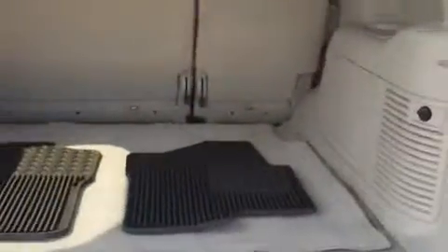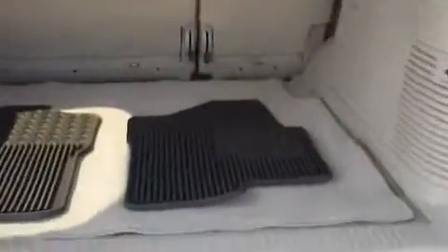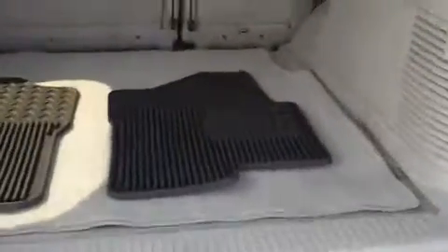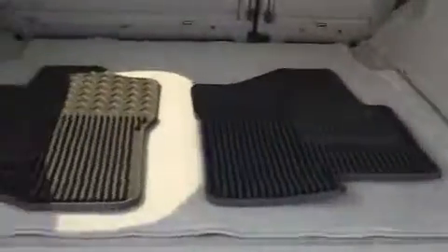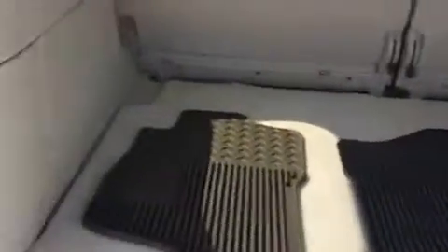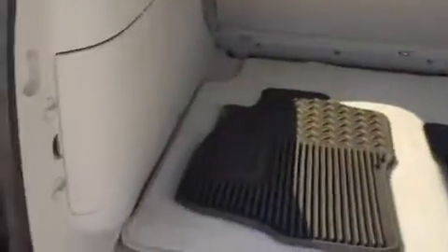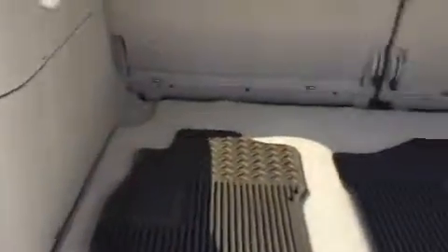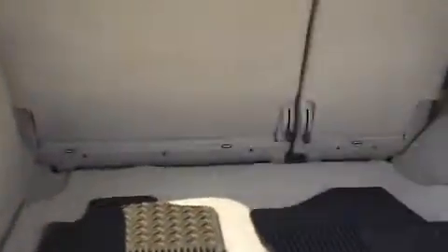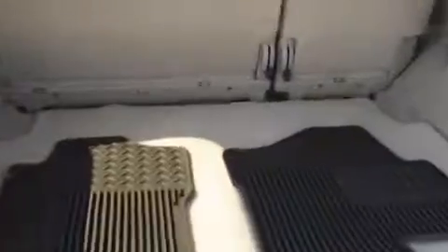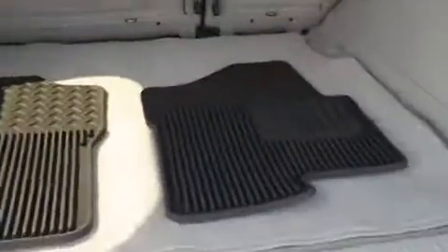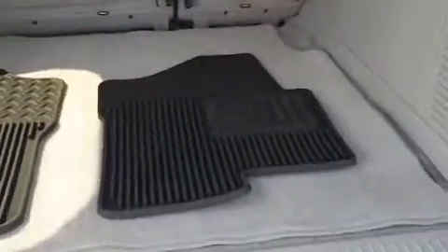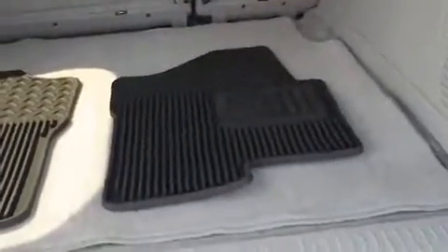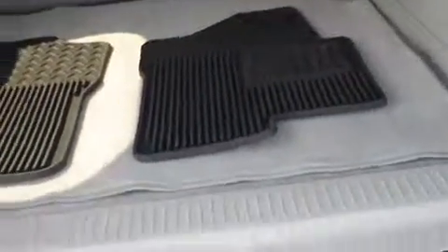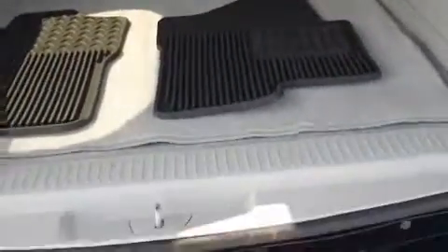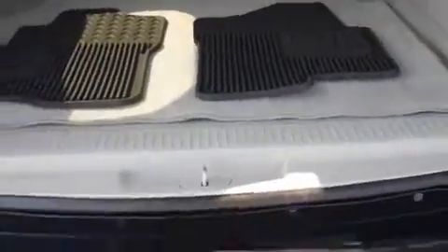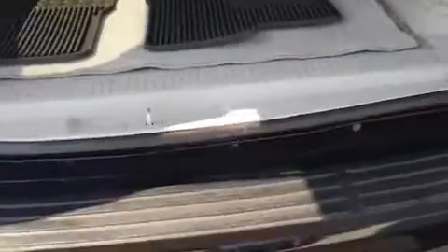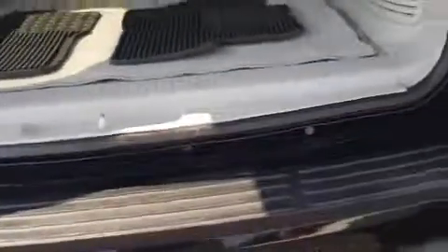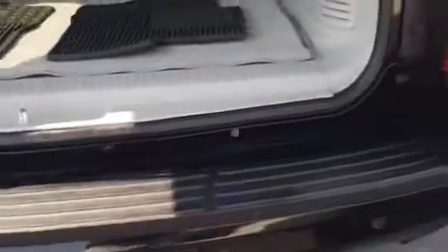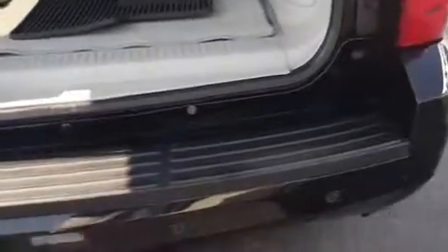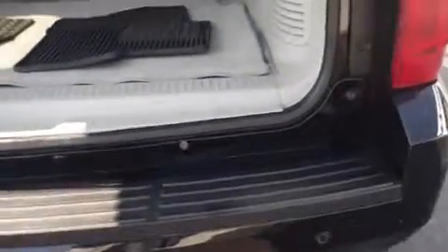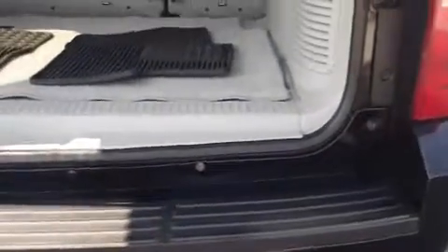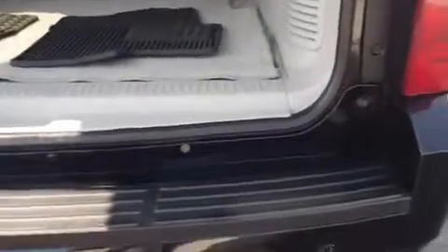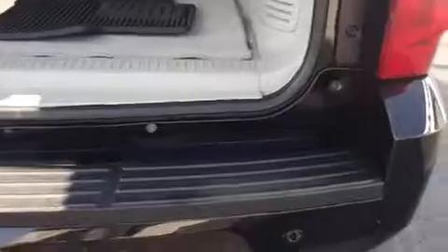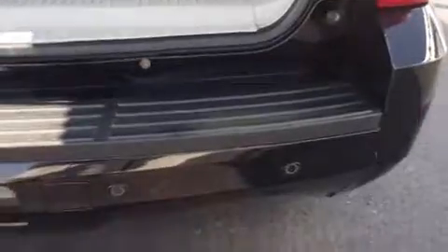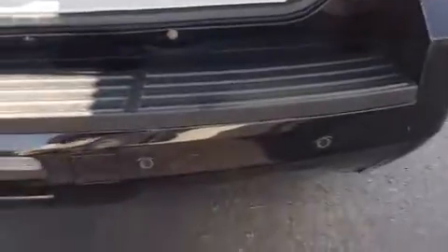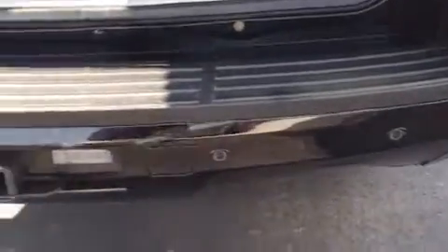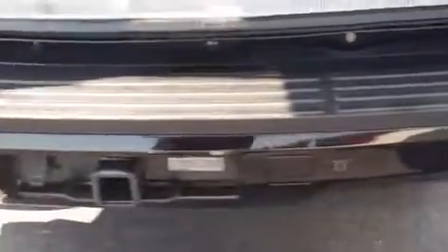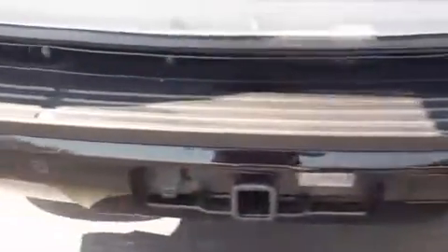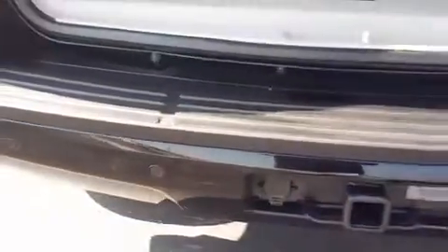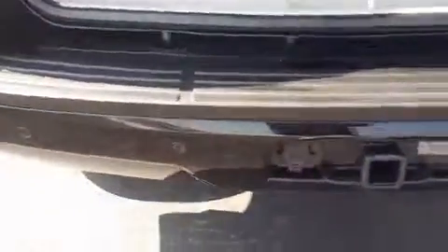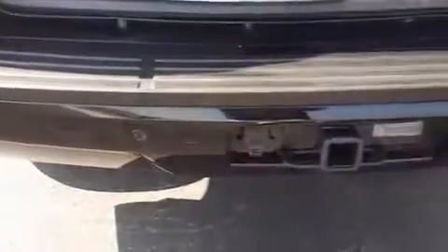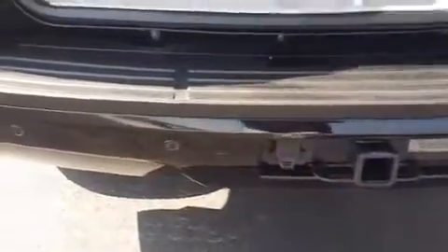Open up the back here — you've got a lot of room for storage. Golf clubs, strollers for your kids, anything you need to carry. Going camping, put everything you need back there. Also got some rear park sensors there as well as a tow package.